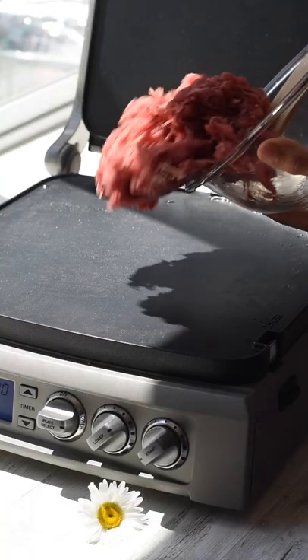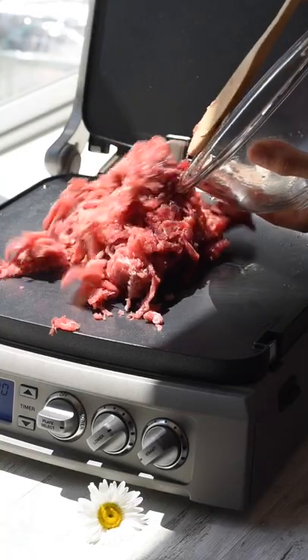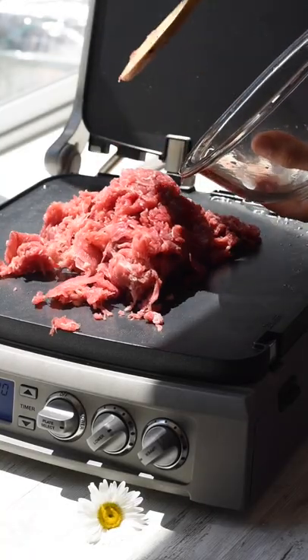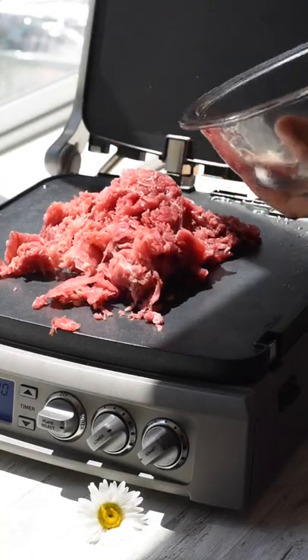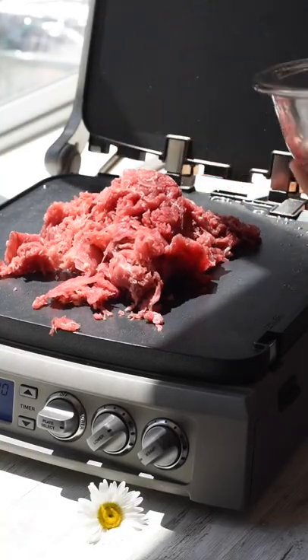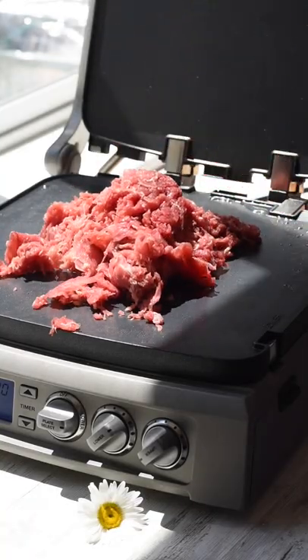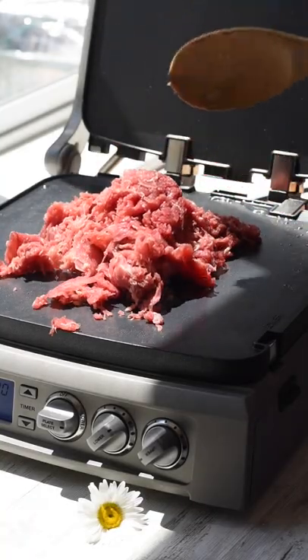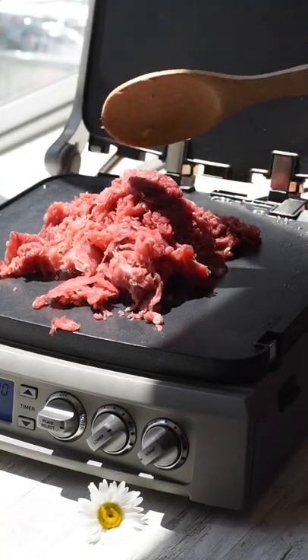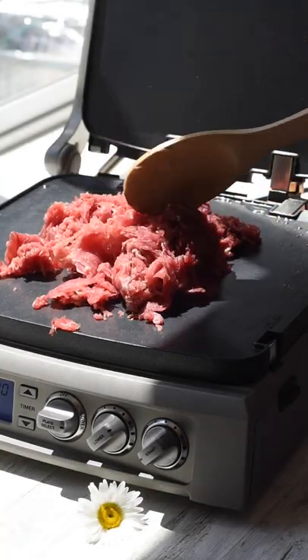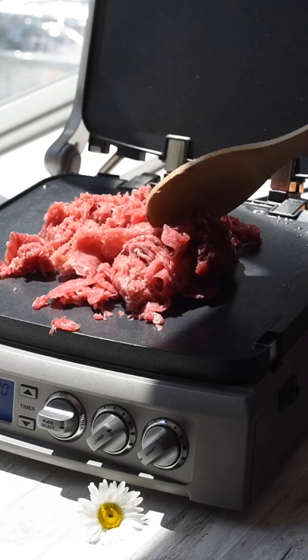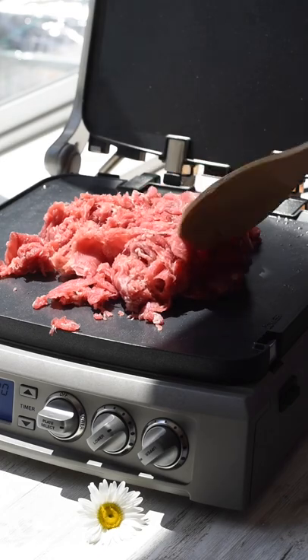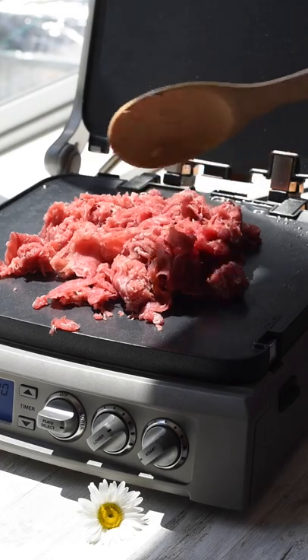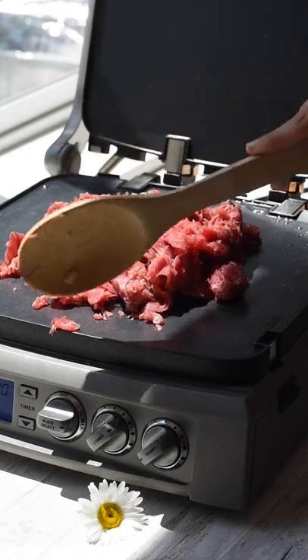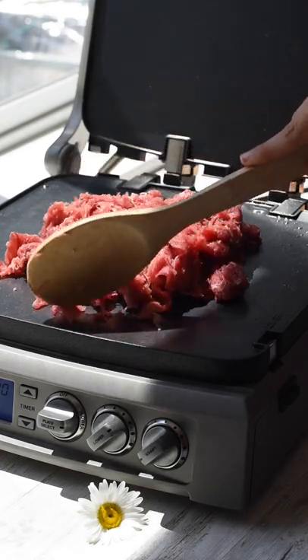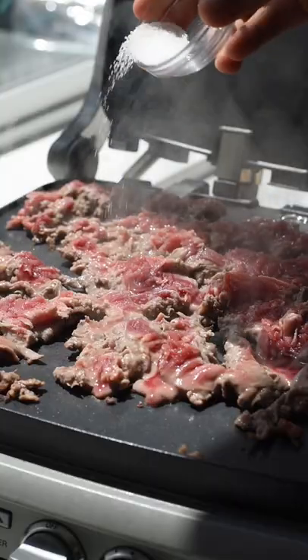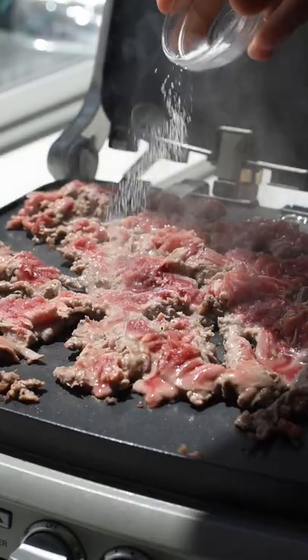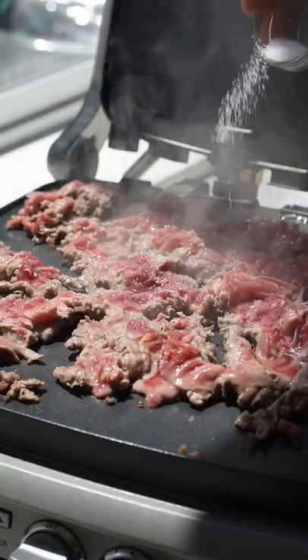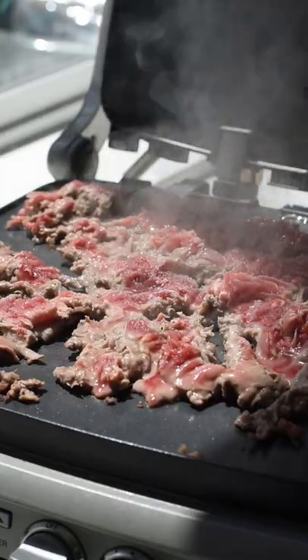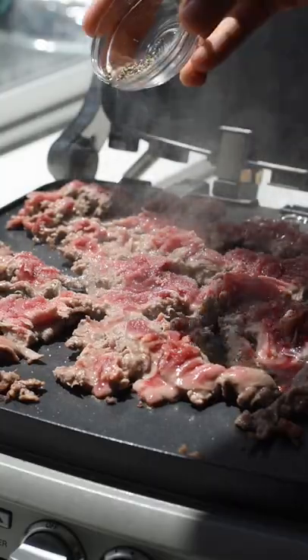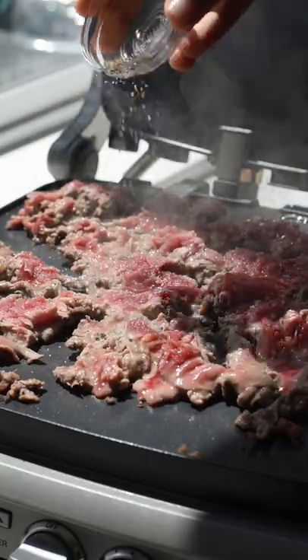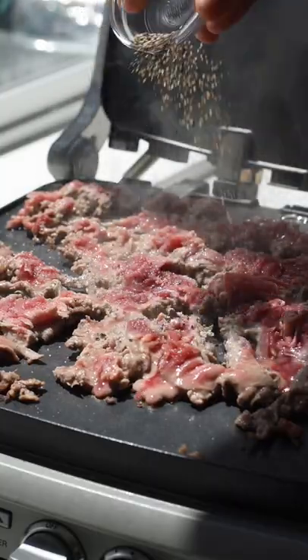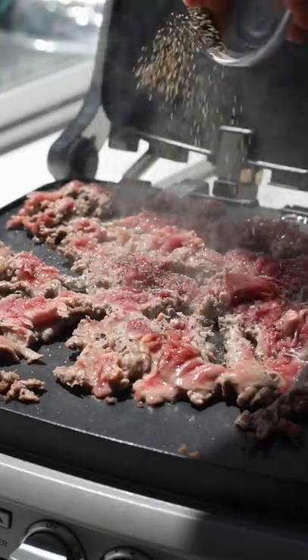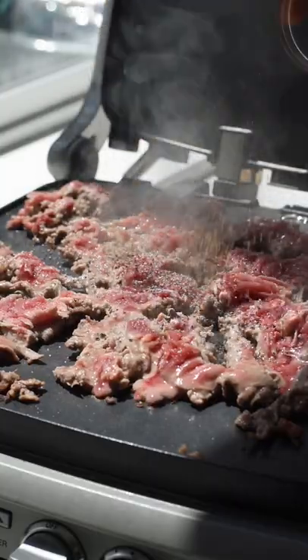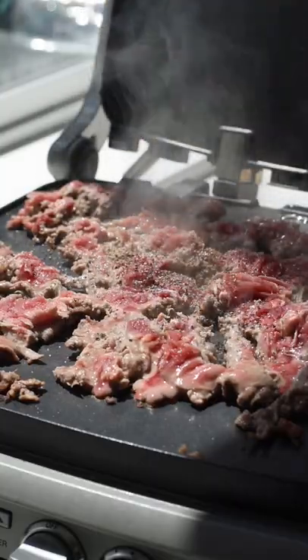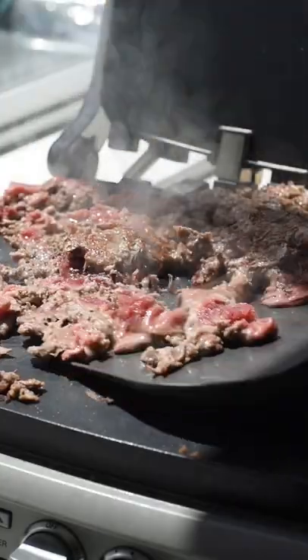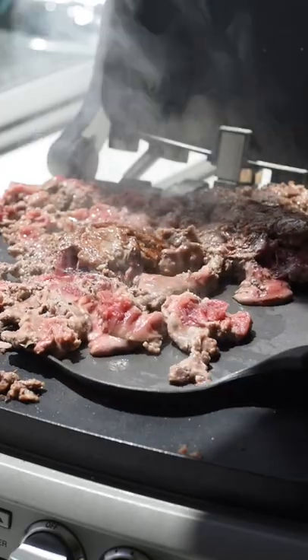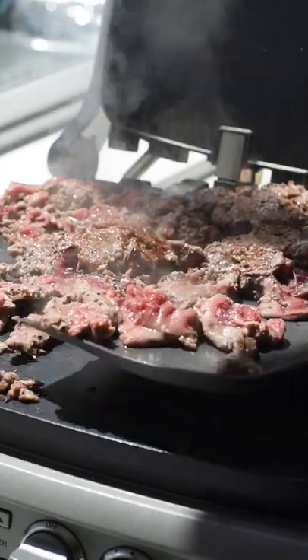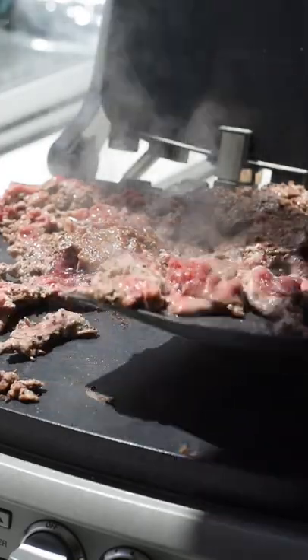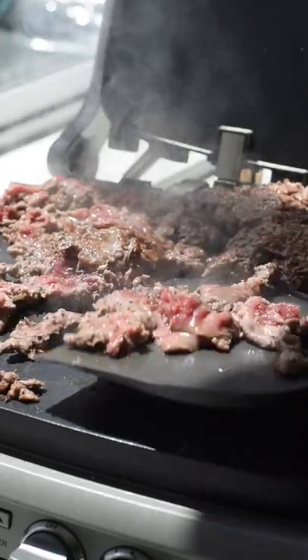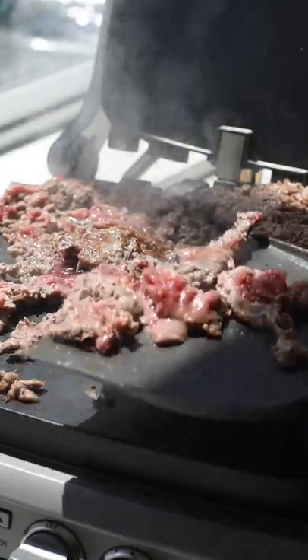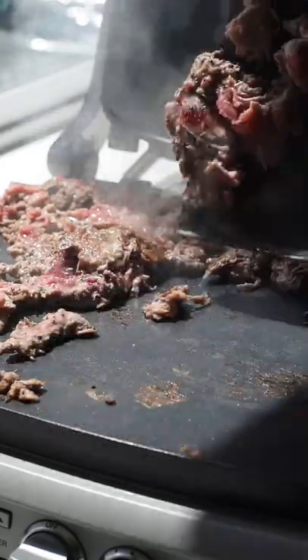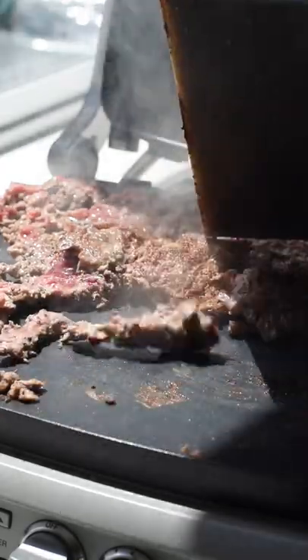Increase the heat to high and cook your shaved steak. Cook on one side for about two minutes. Season with salt and pepper, then flip and cook another two minutes. Be sure to check out our blog where we have the full written recipe.